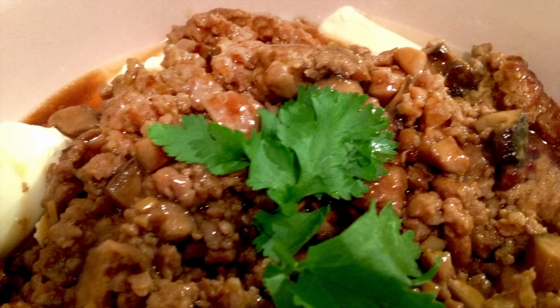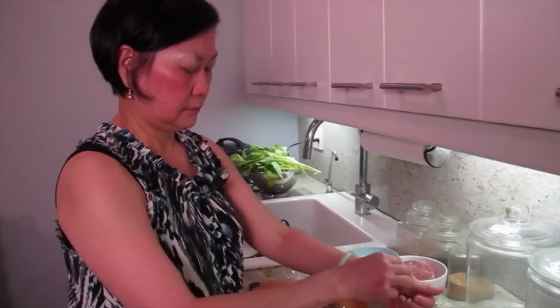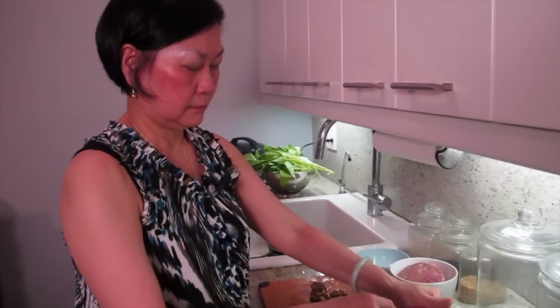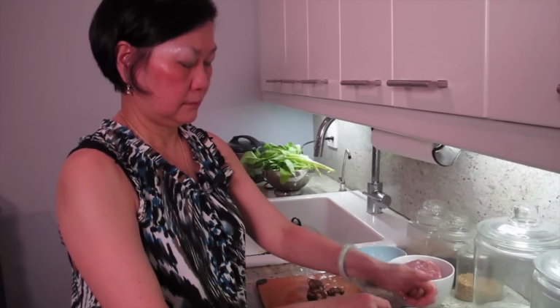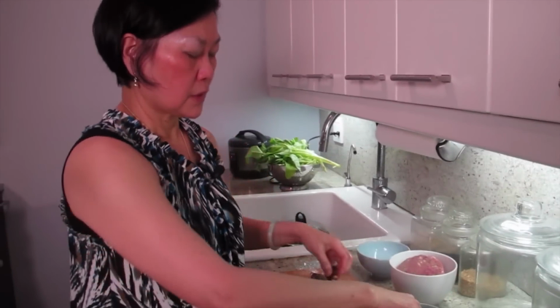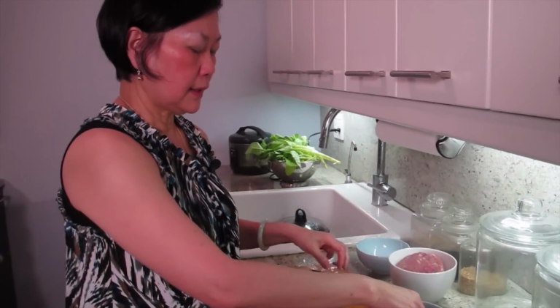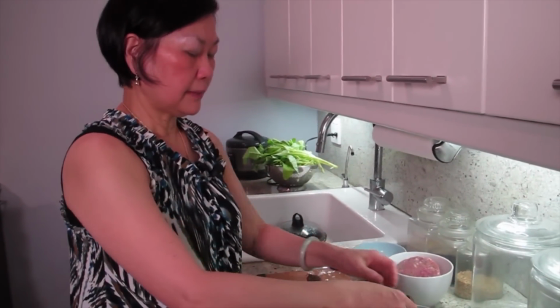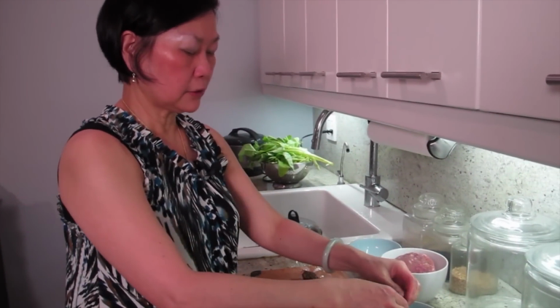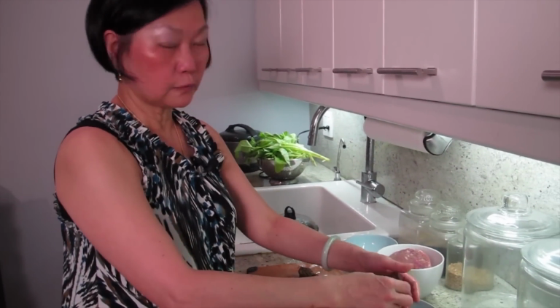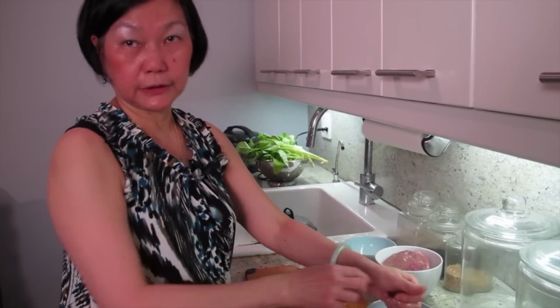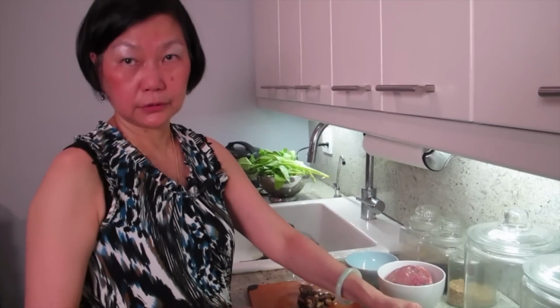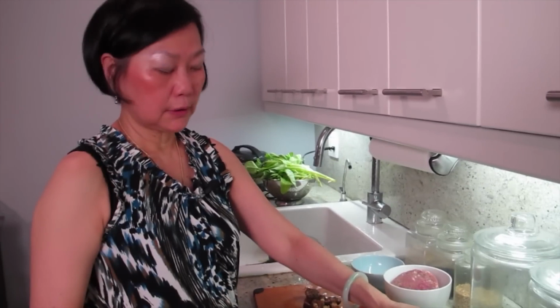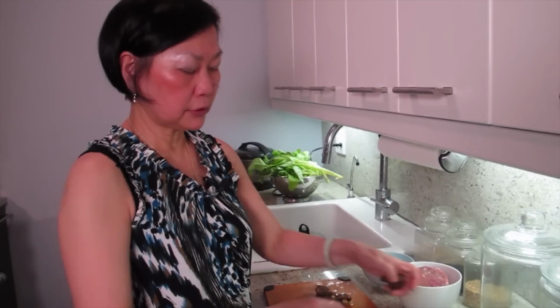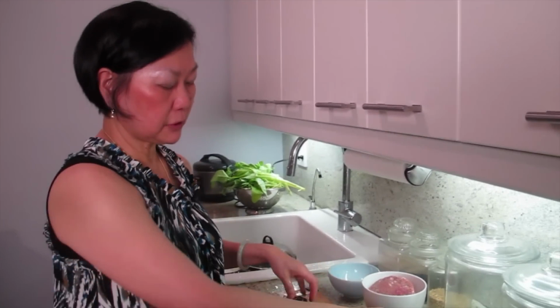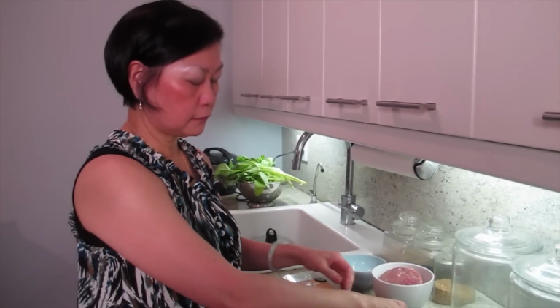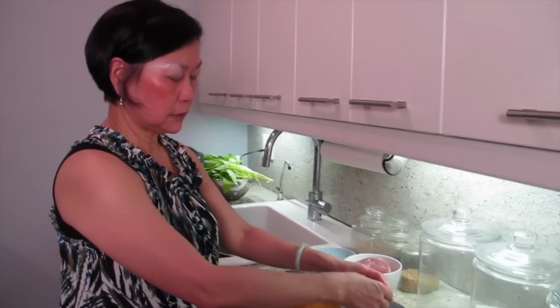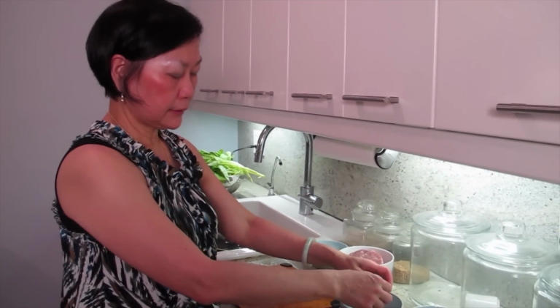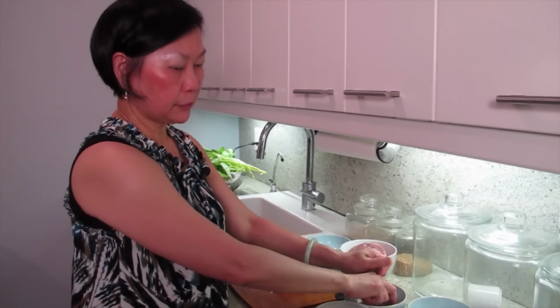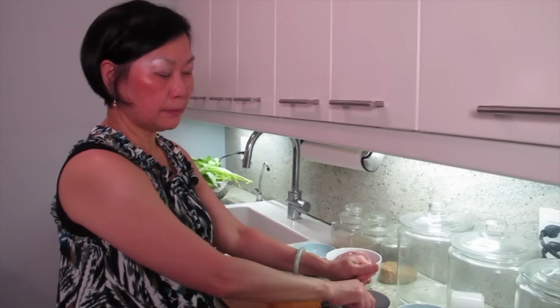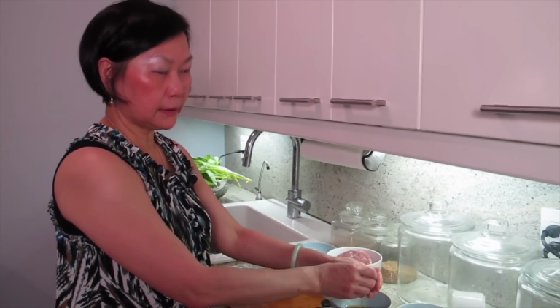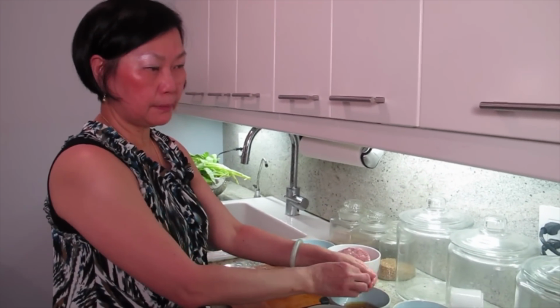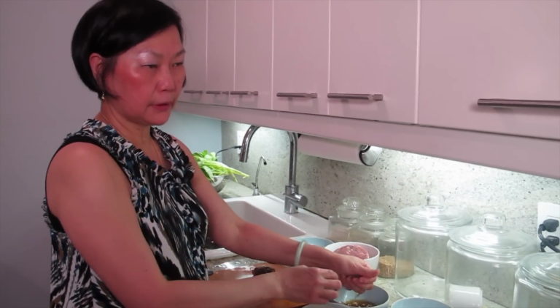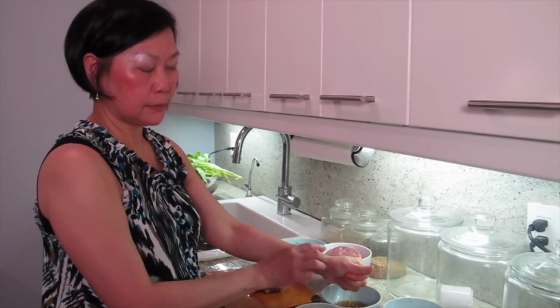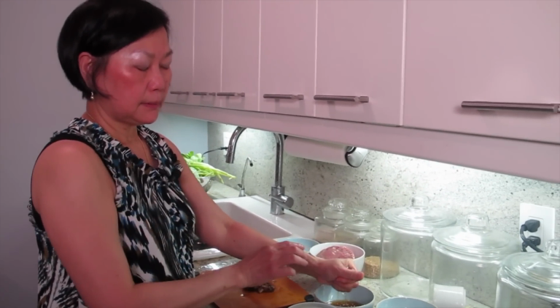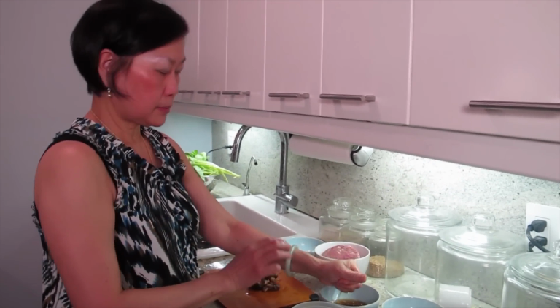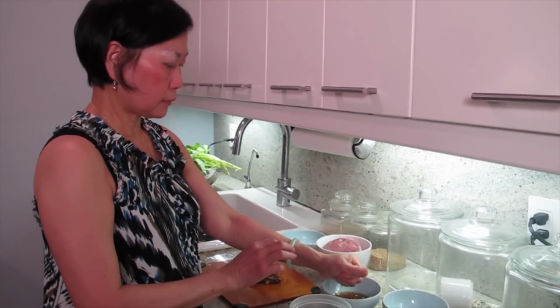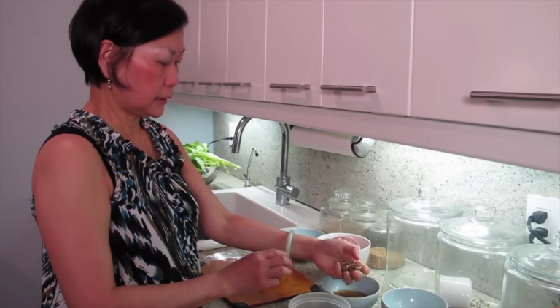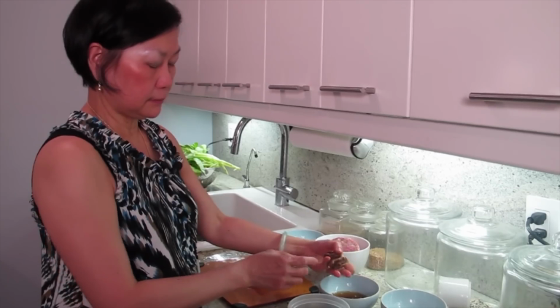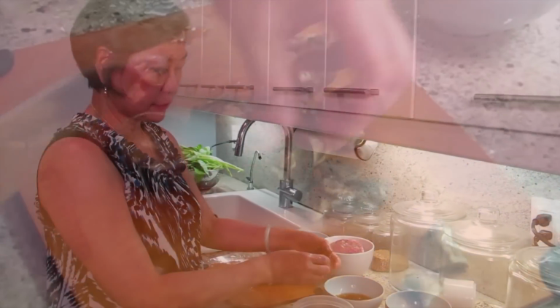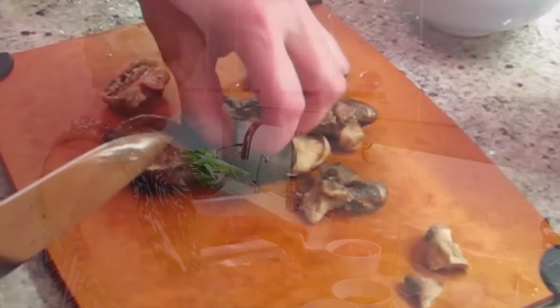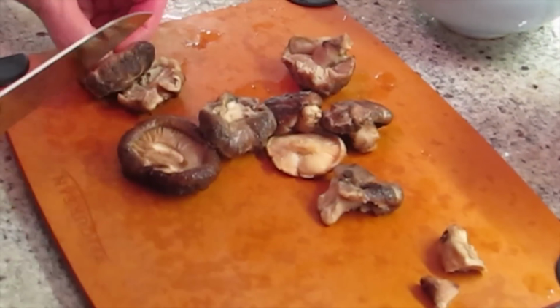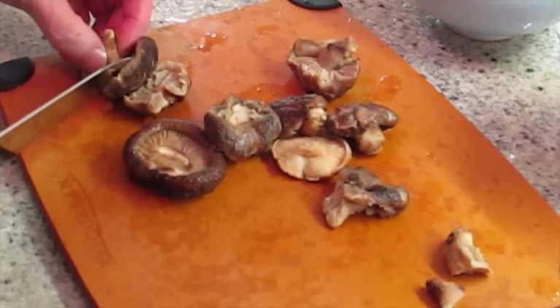What are we cooking today, Joyce? I'm making a tofu dish. I'm going to steam the tofu and then I'm going to make a minced pork with mushroom on top of it.